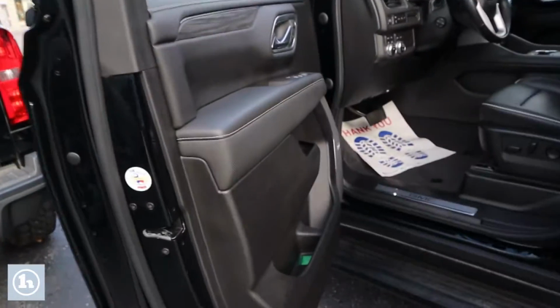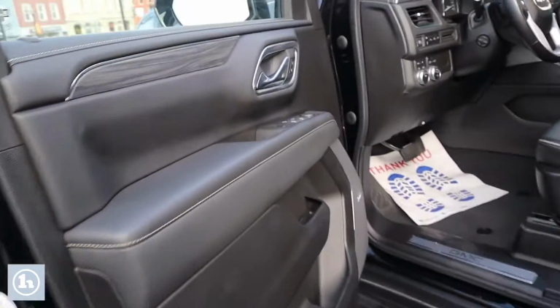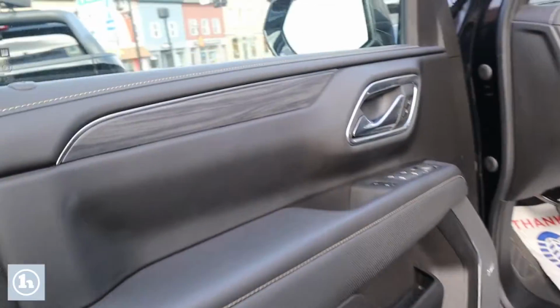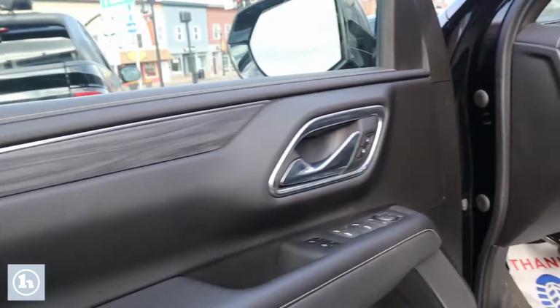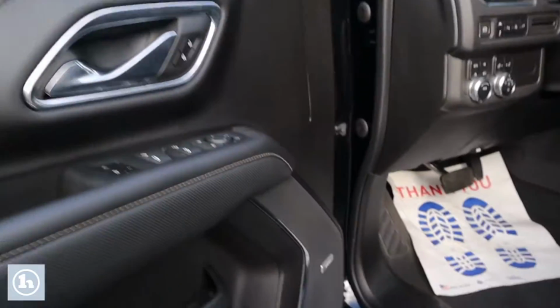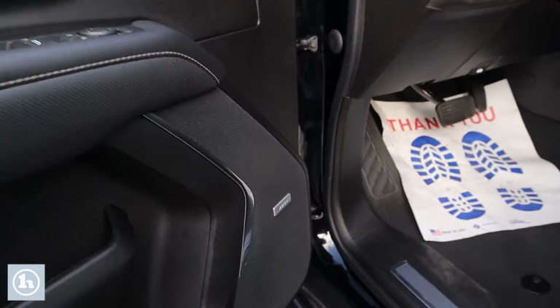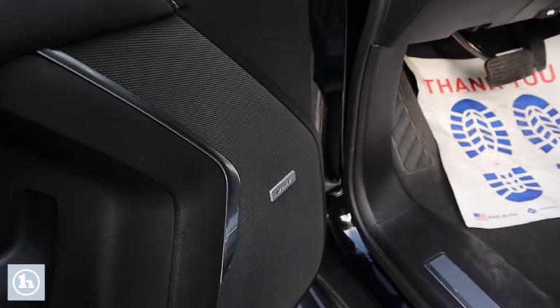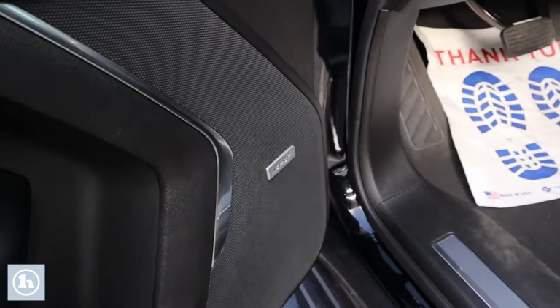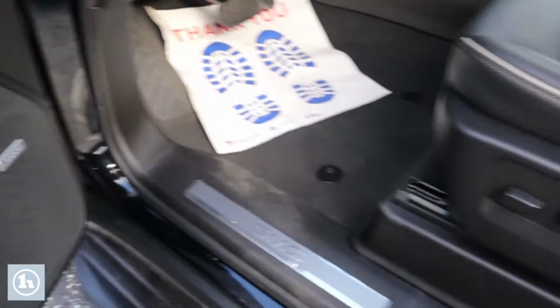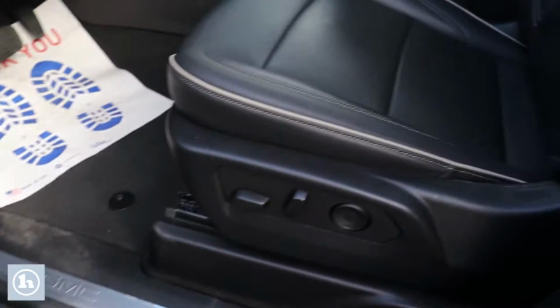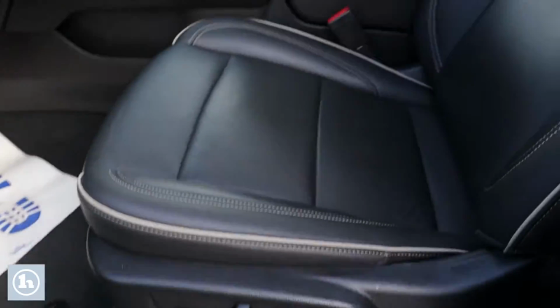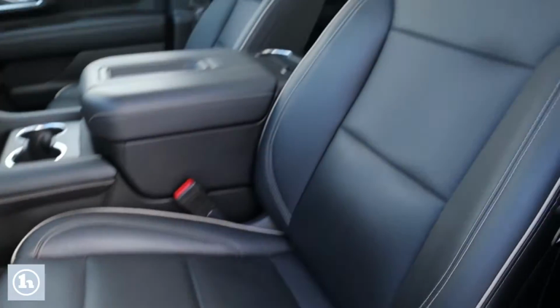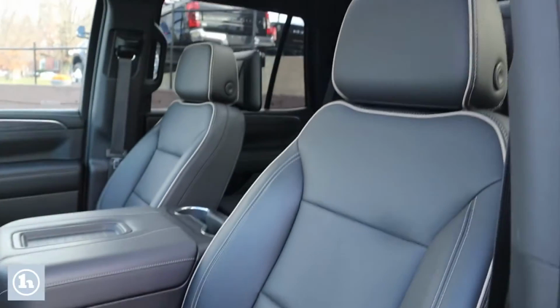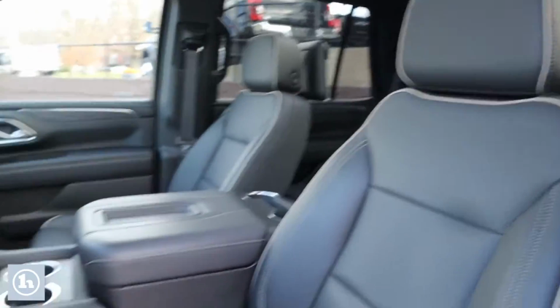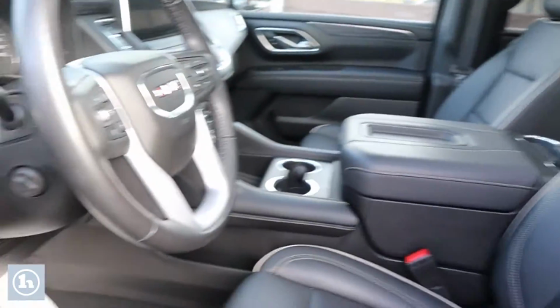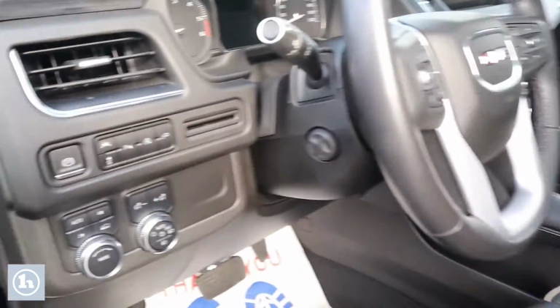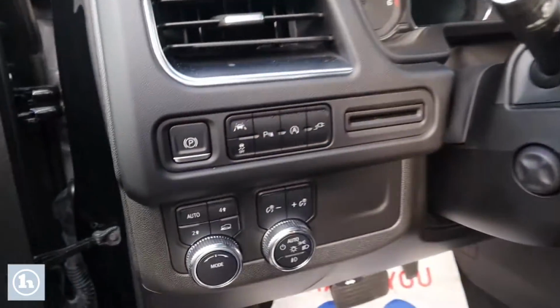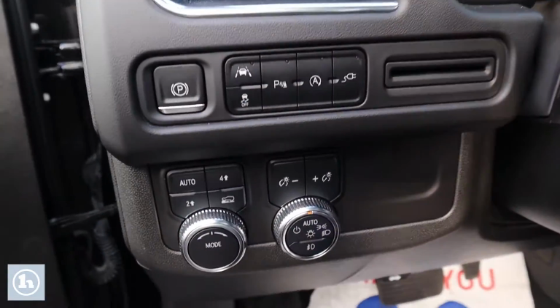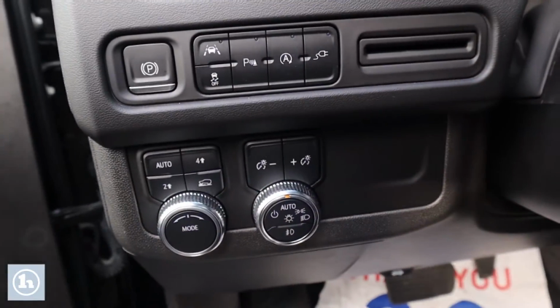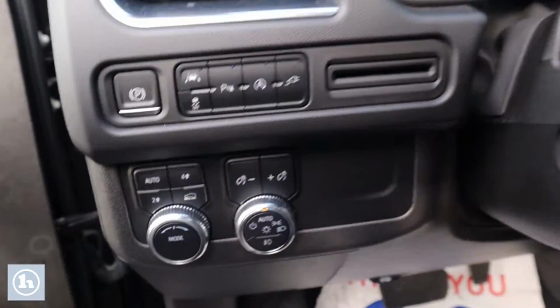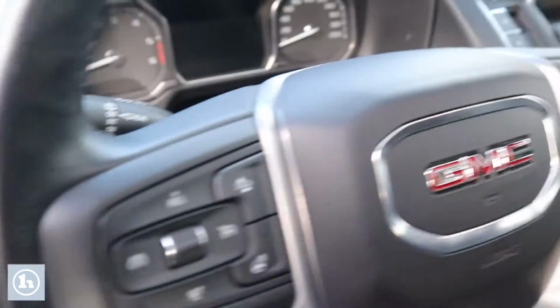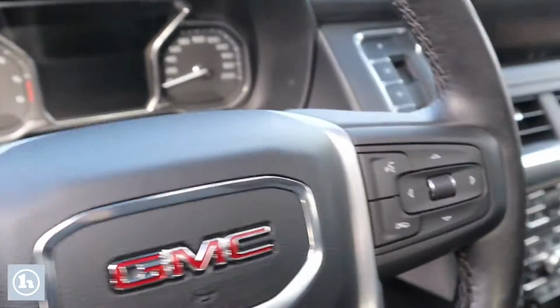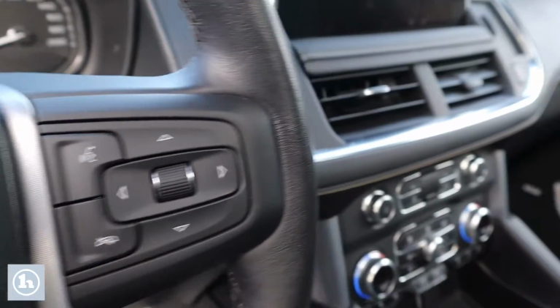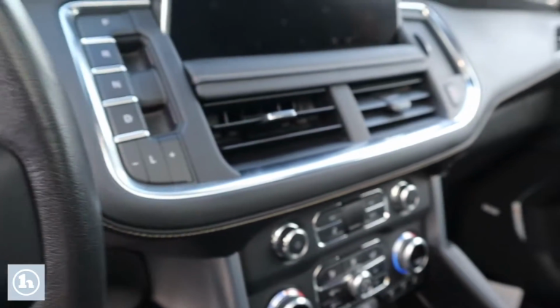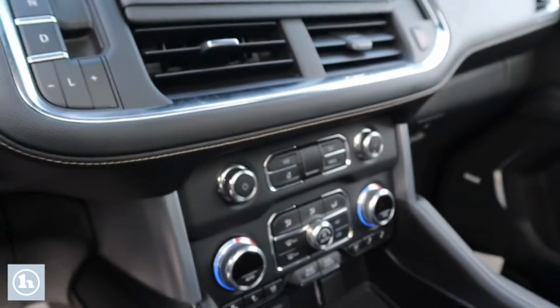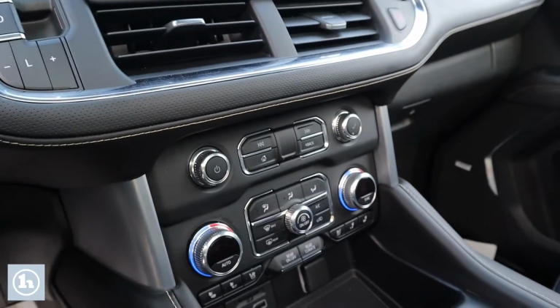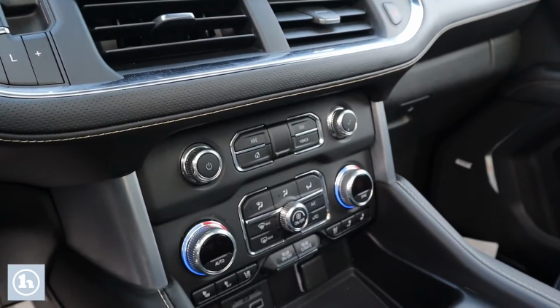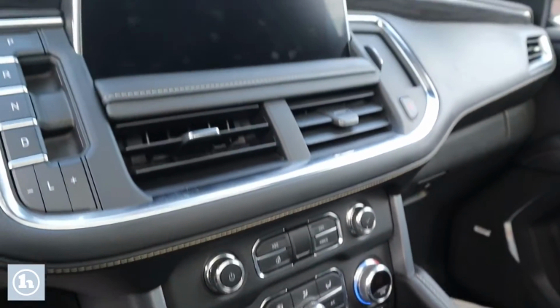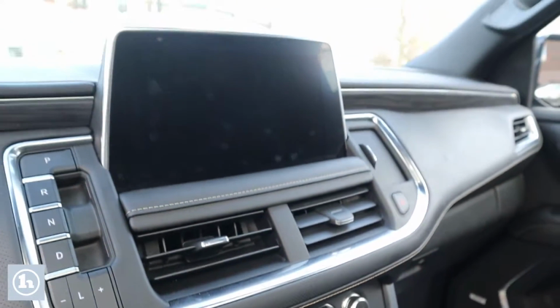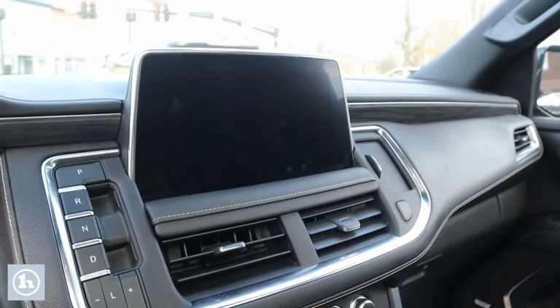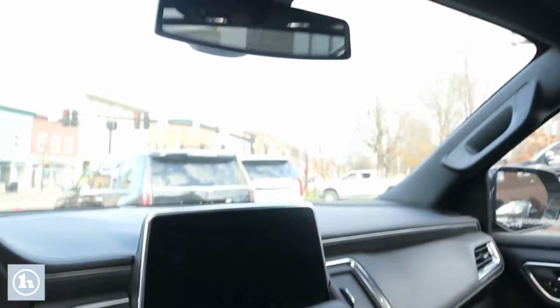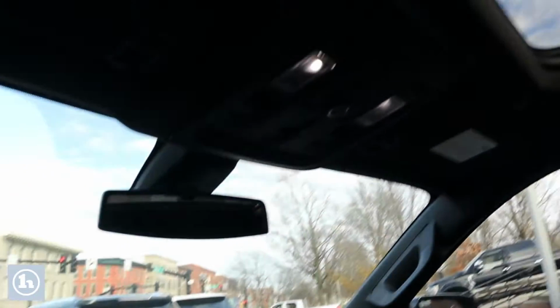We've got a very plush interior, Bose speaker, four-wheel drive, four-wheel auto, auto start-stop feature, dual climate control, heated and cooled seats, and a panoramic sunroof, among many other great features.